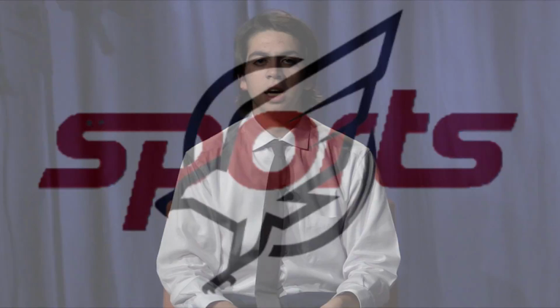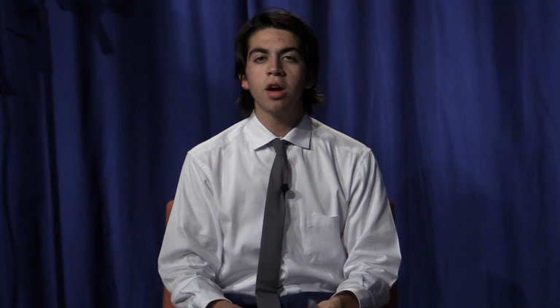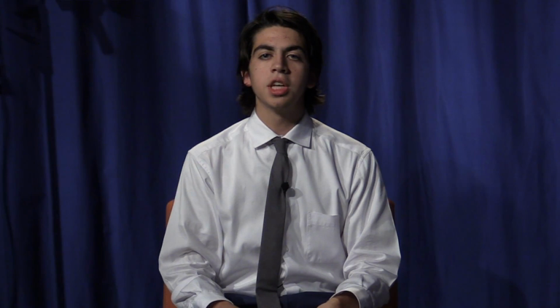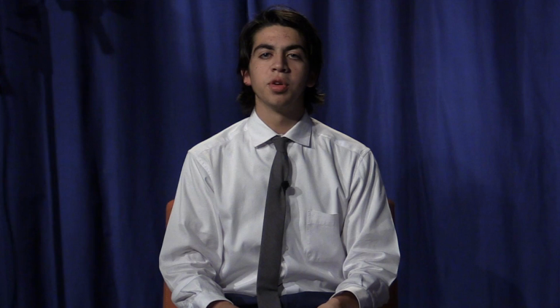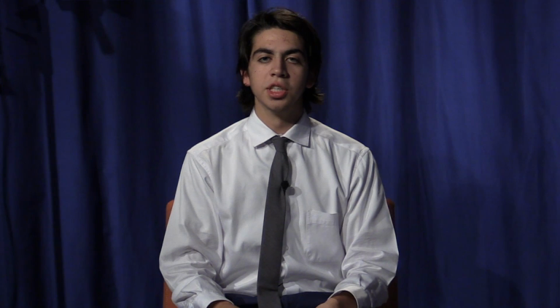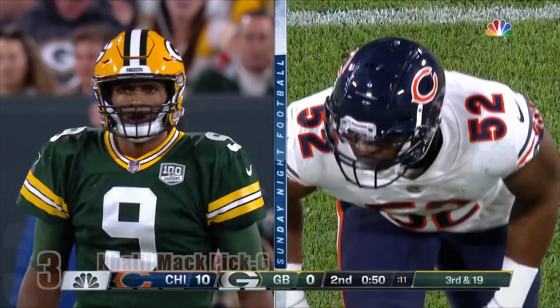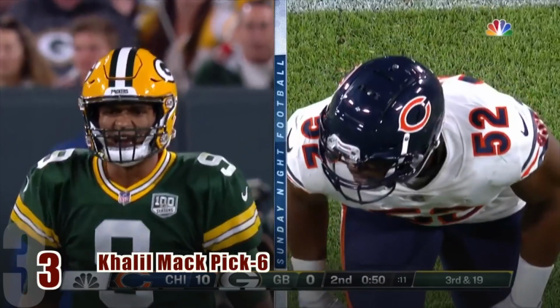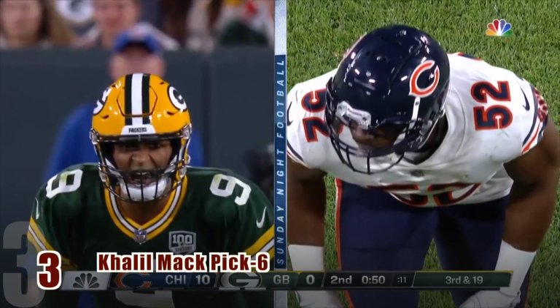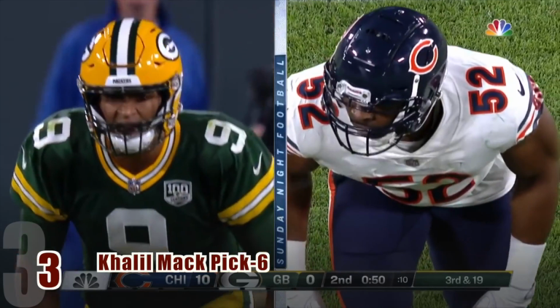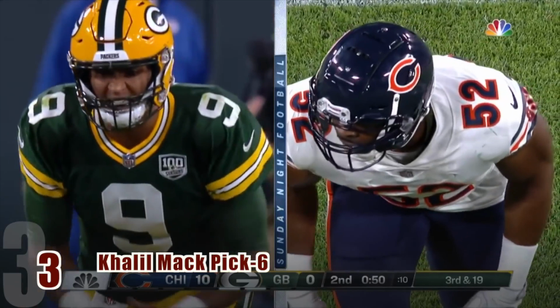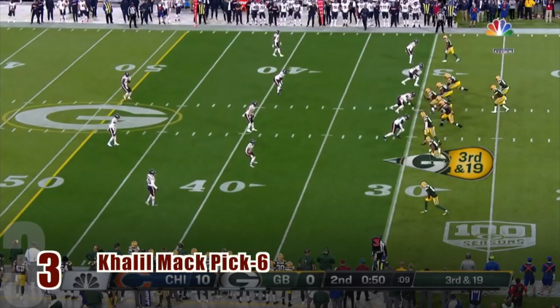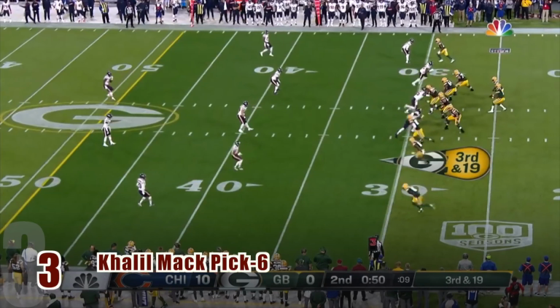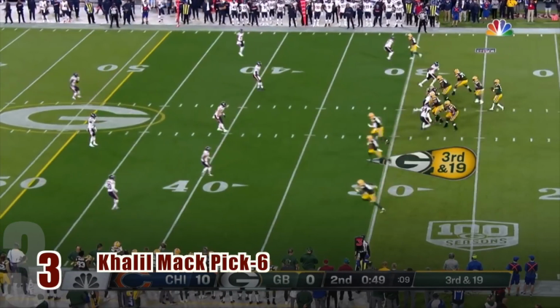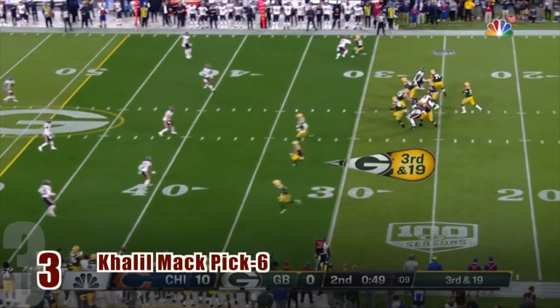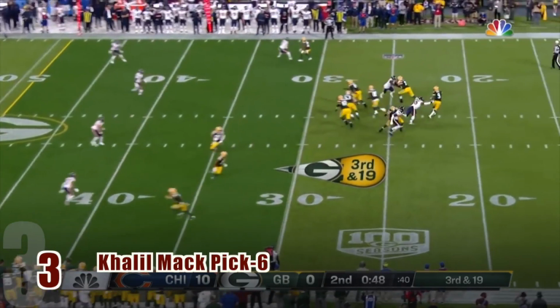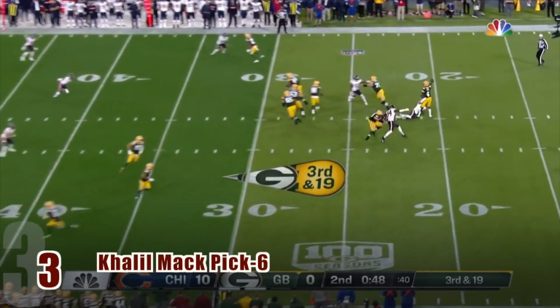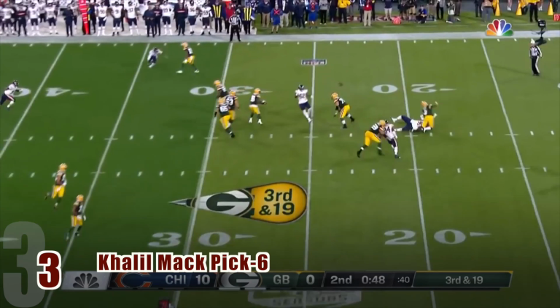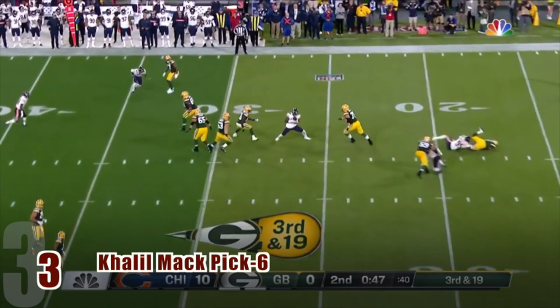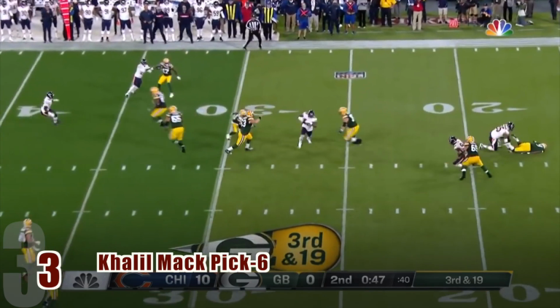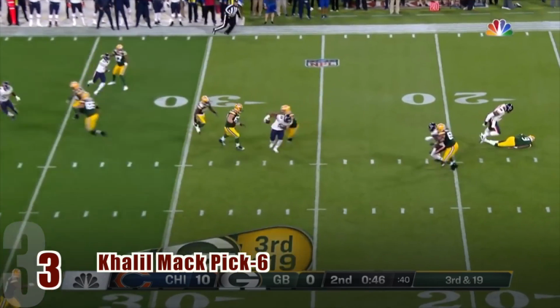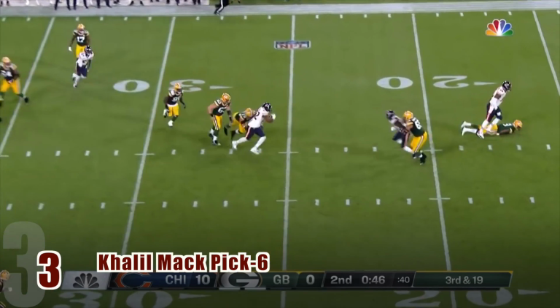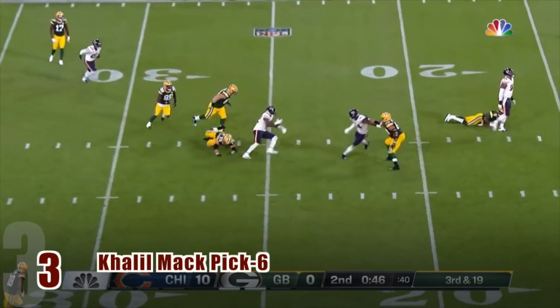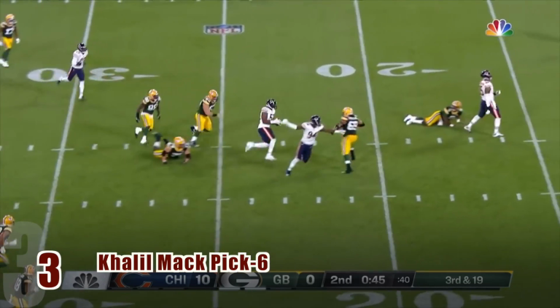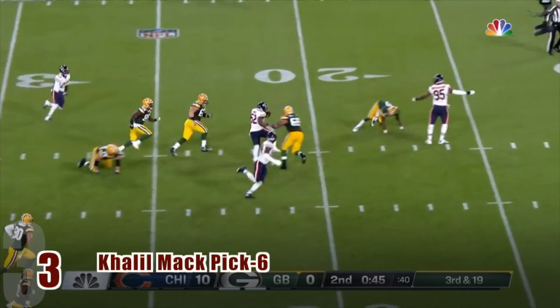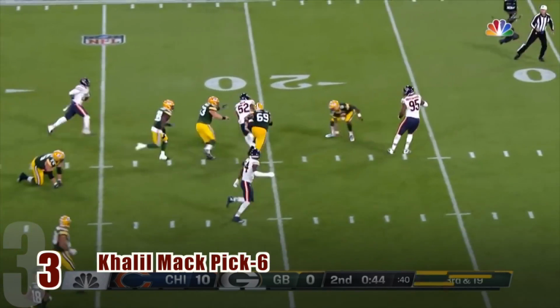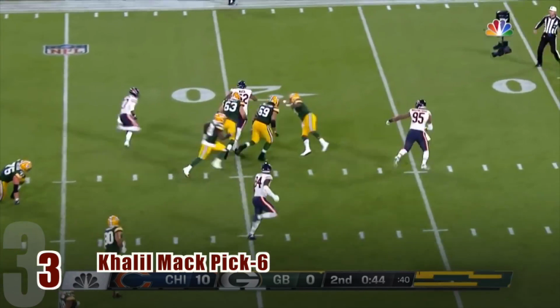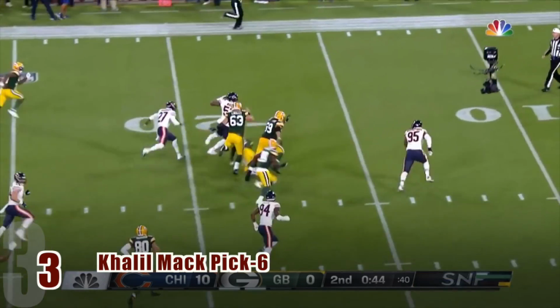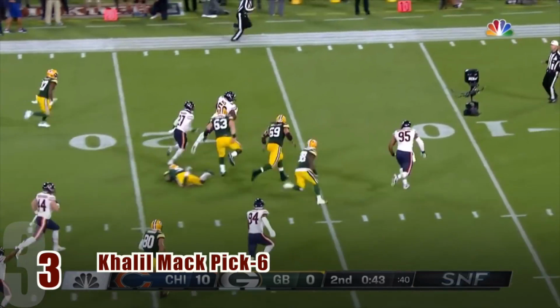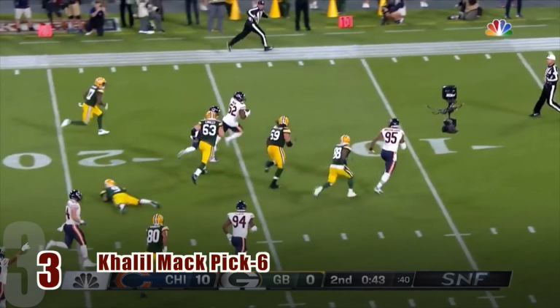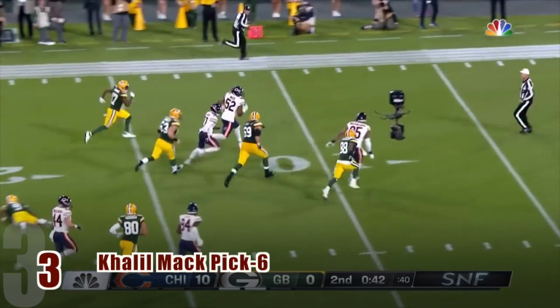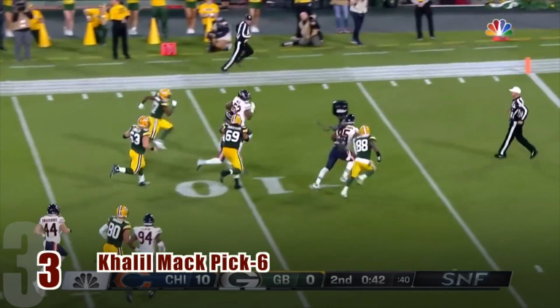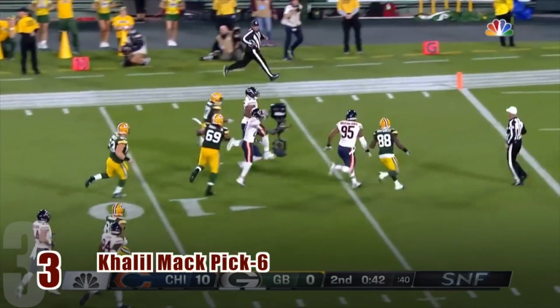And now for the top three plays. Play number three is from Chicago's own Khalil Mack. Against the Green Bay Packers, Khalil Mack reads the play perfectly to swoop in and catch the attempted screen pass for the Bears' first pick six of the season.